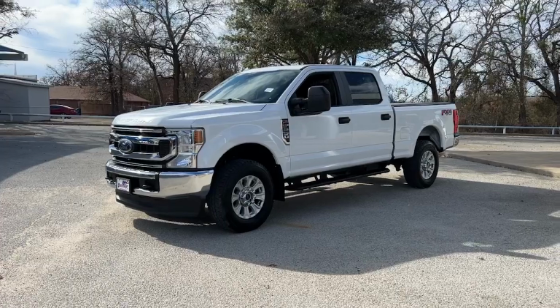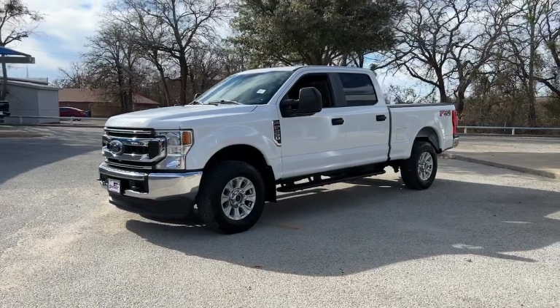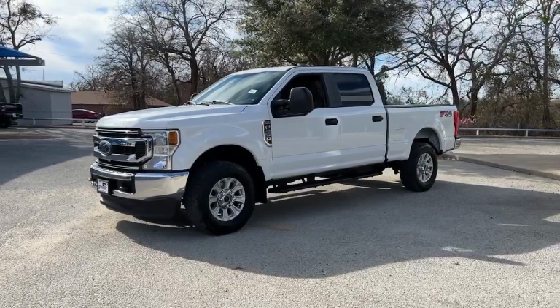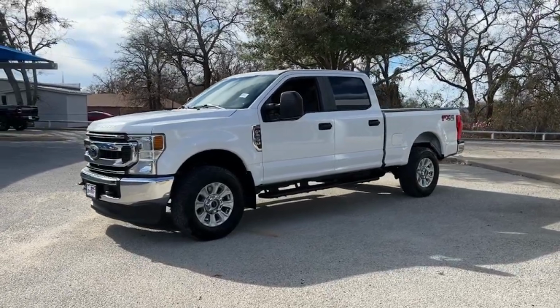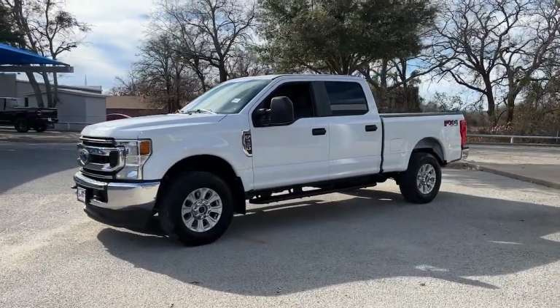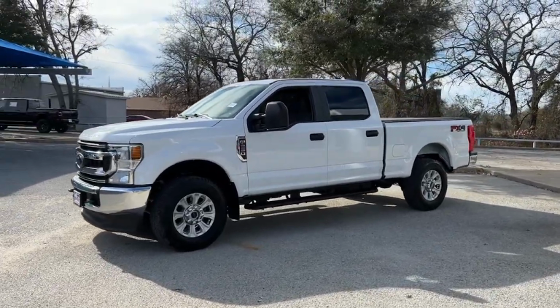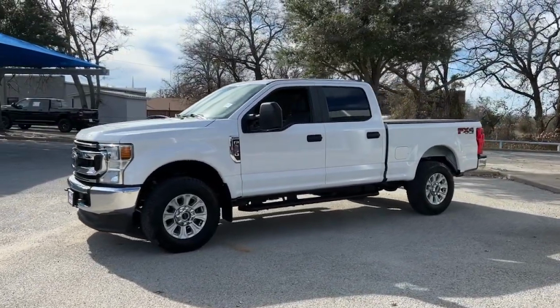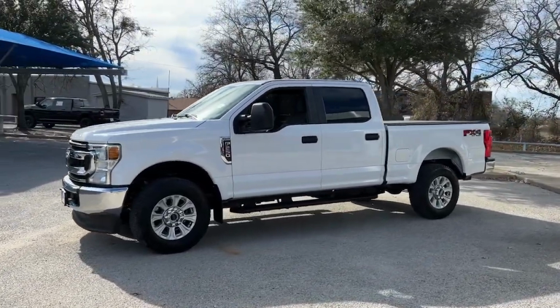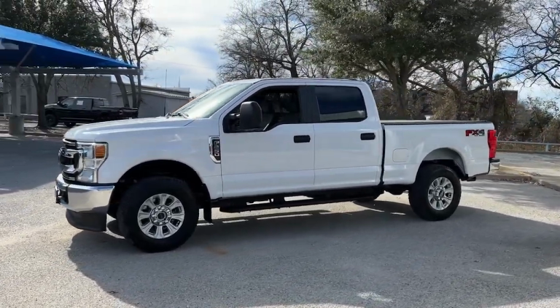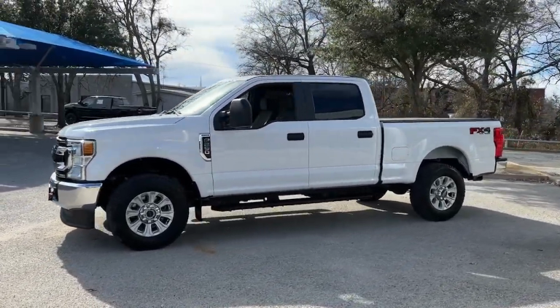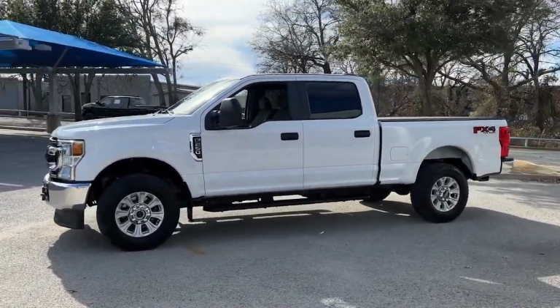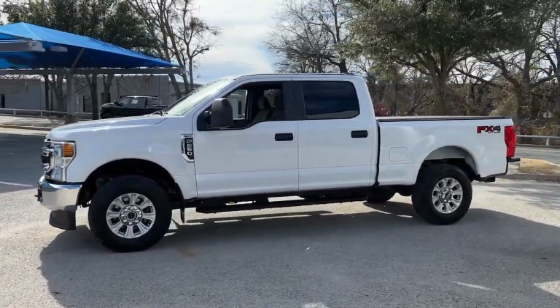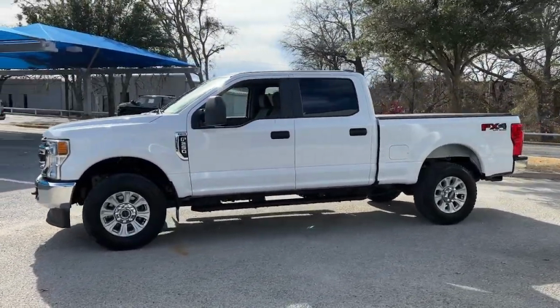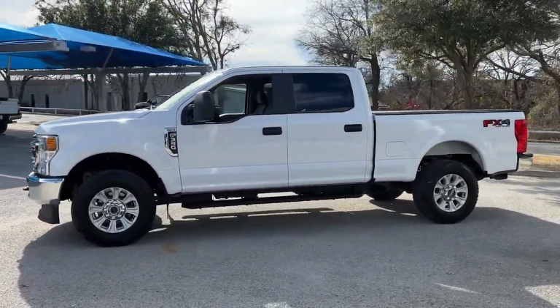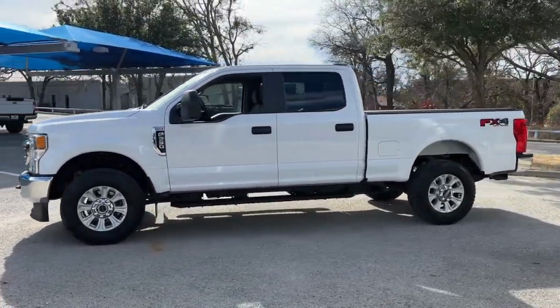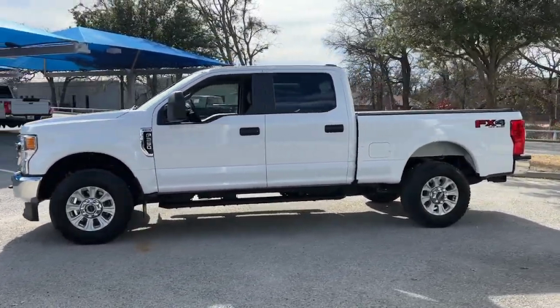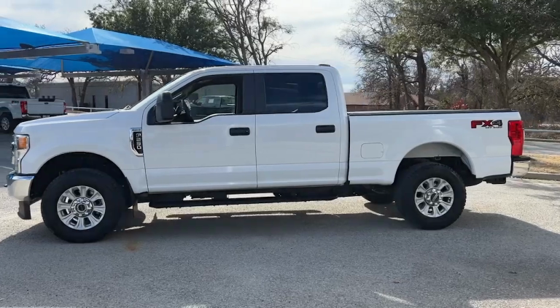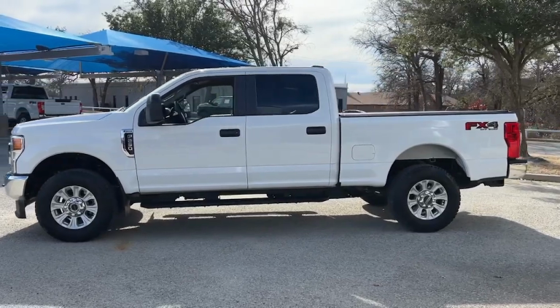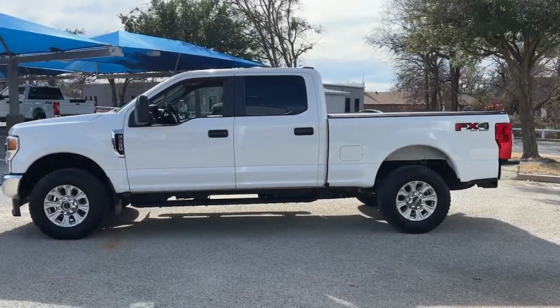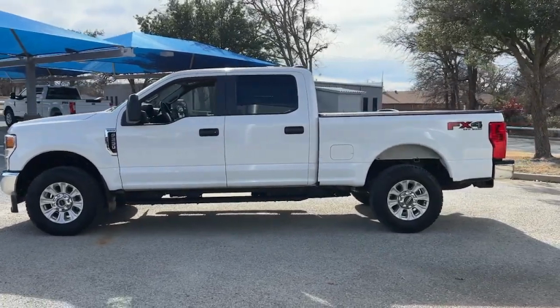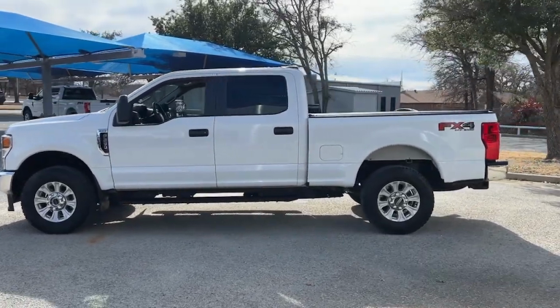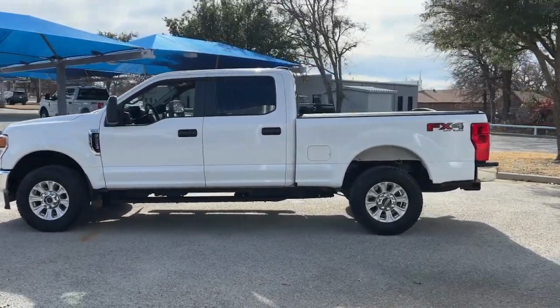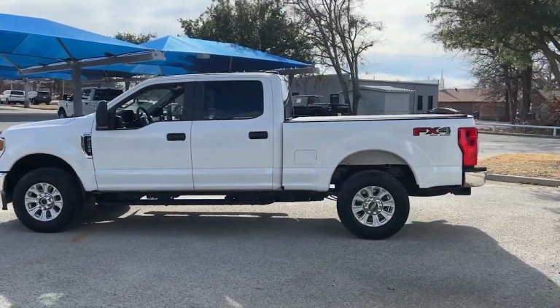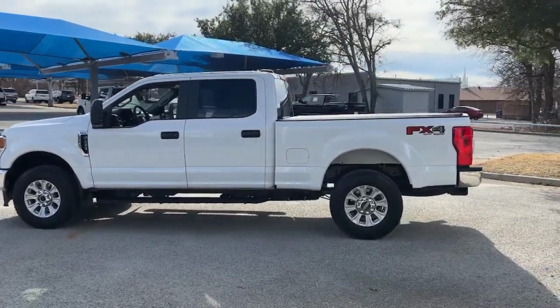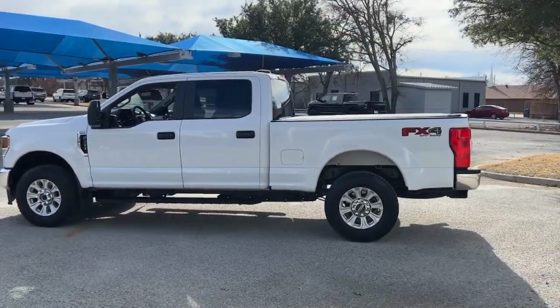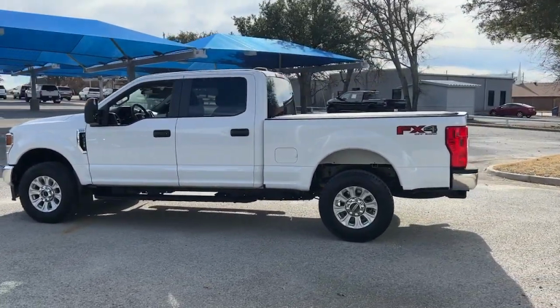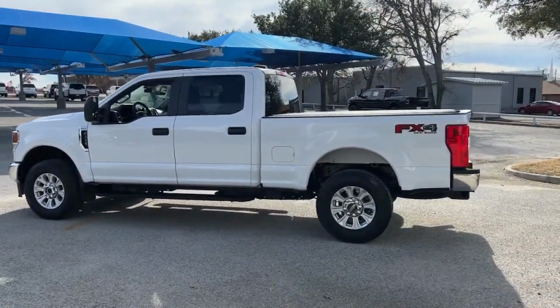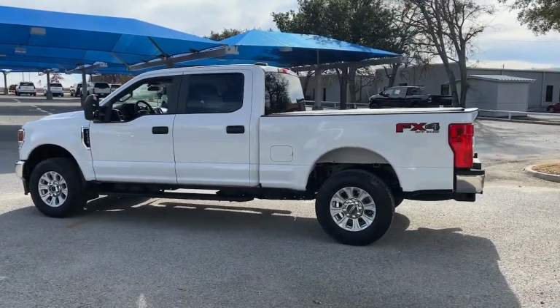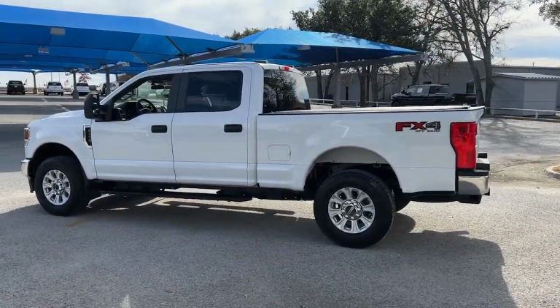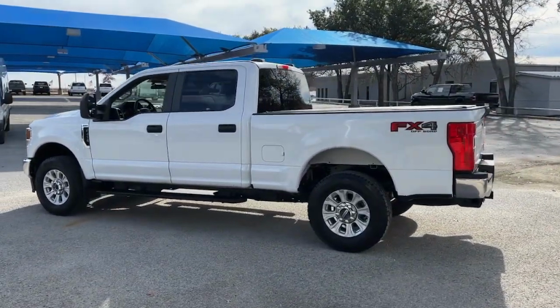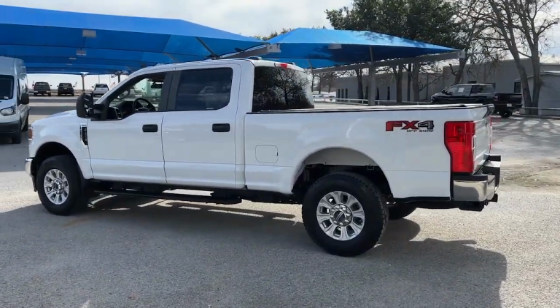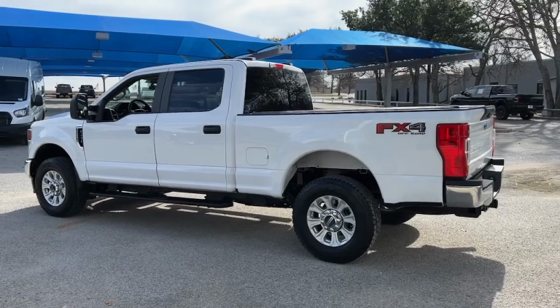You're gonna love the 2021 Ford F-250. With less than 25,000 miles on the odometer, this vehicle stands out from the rest.